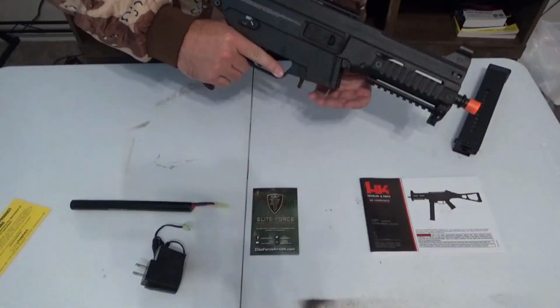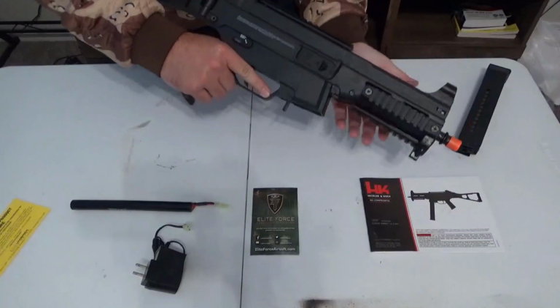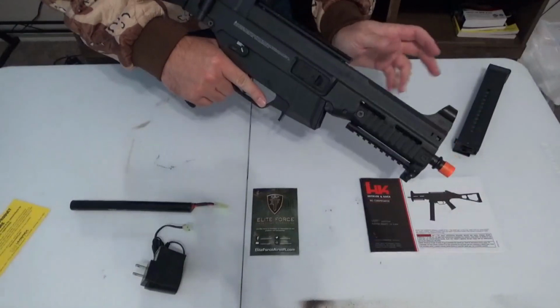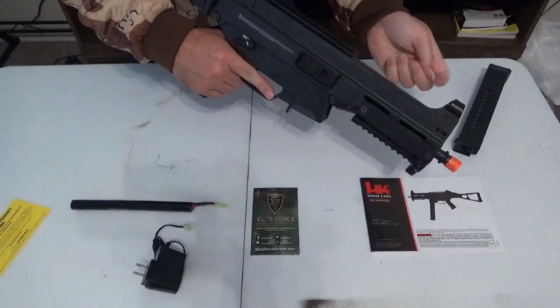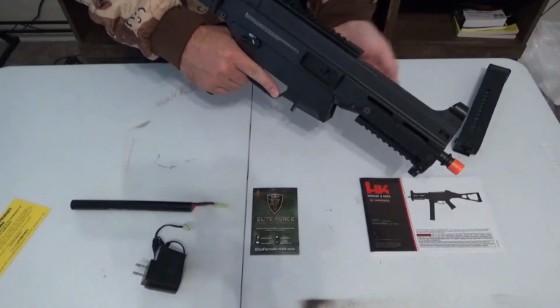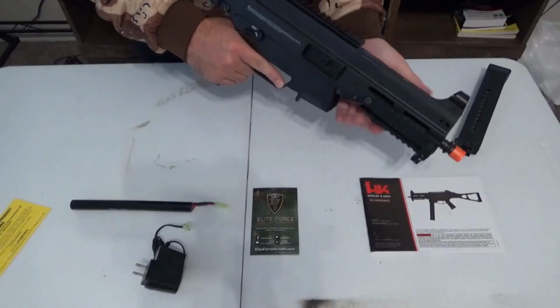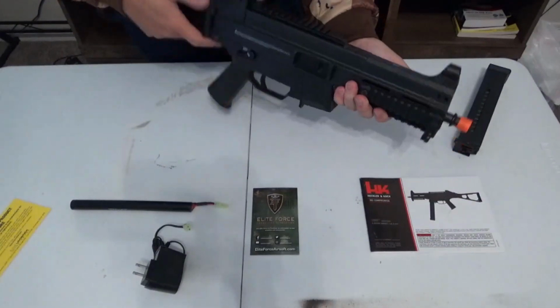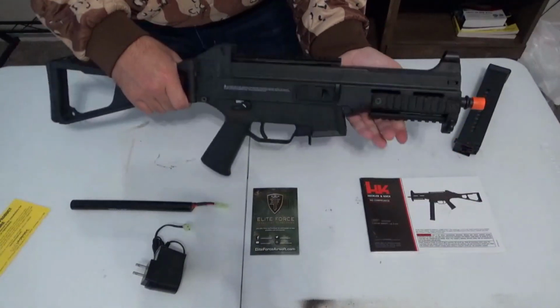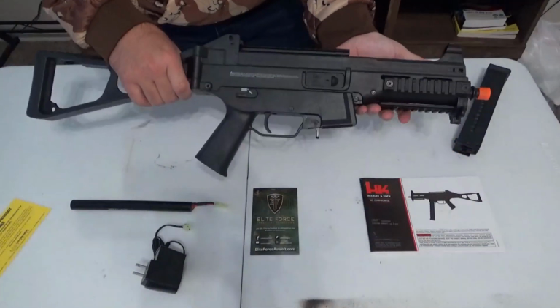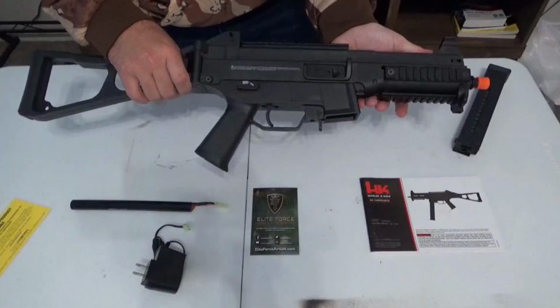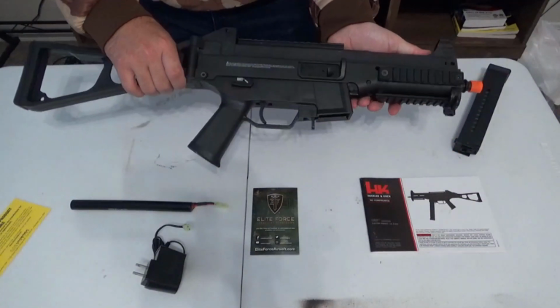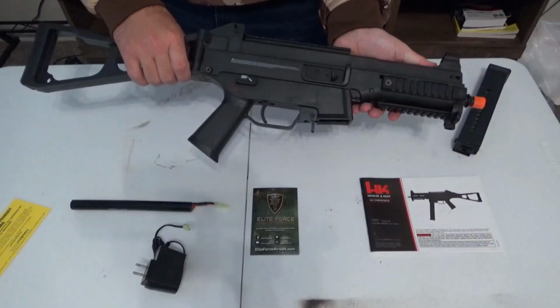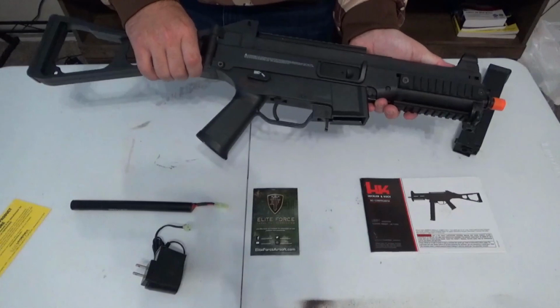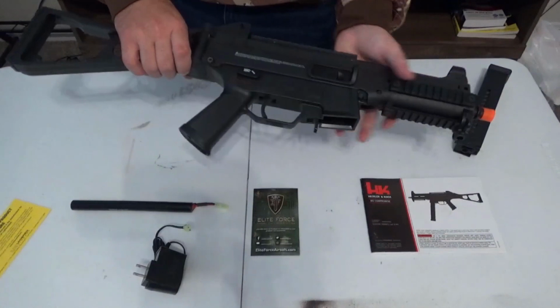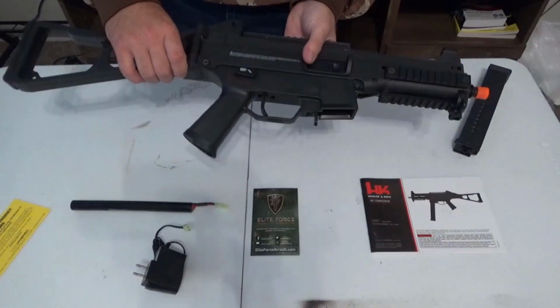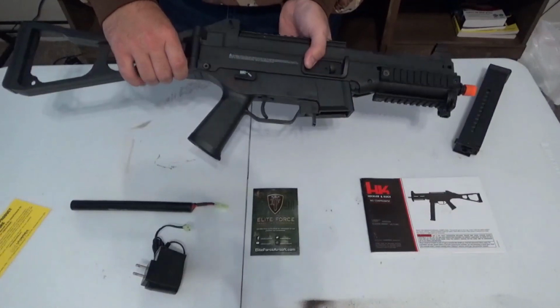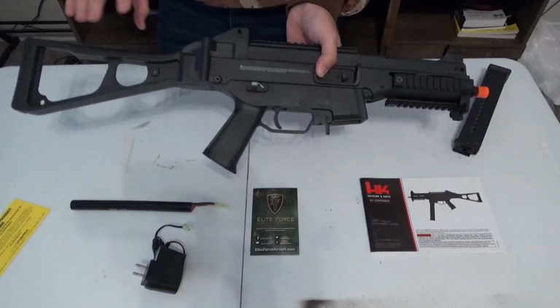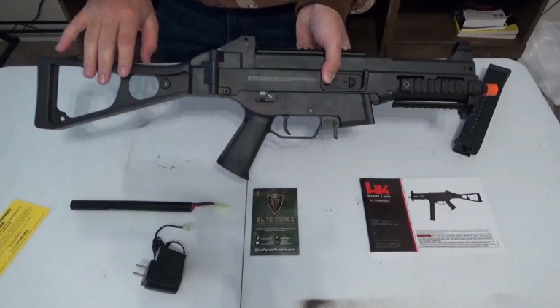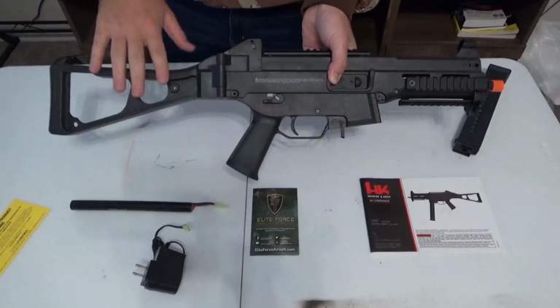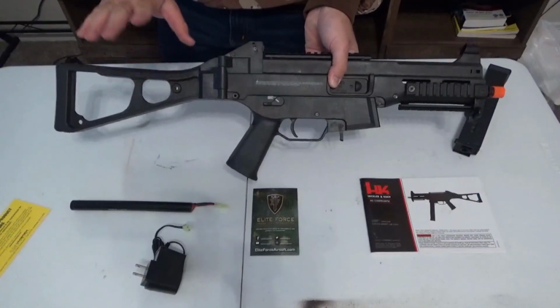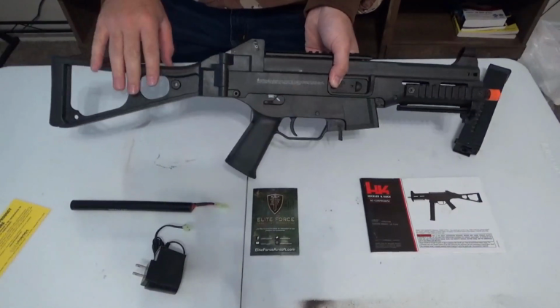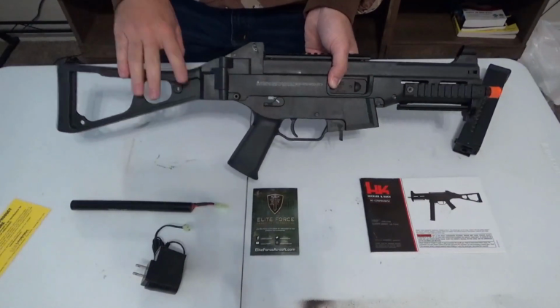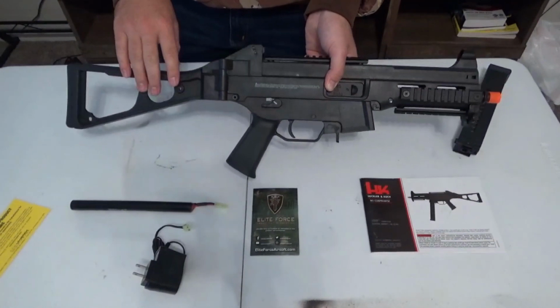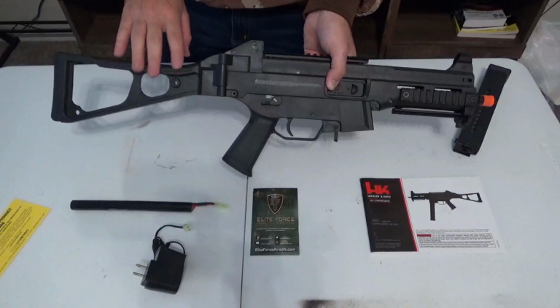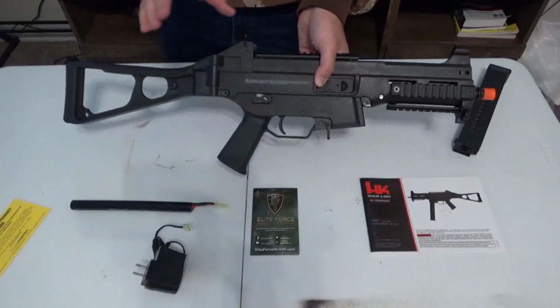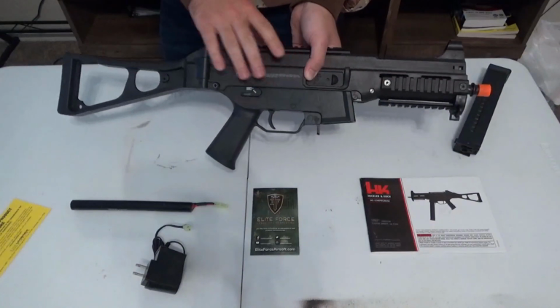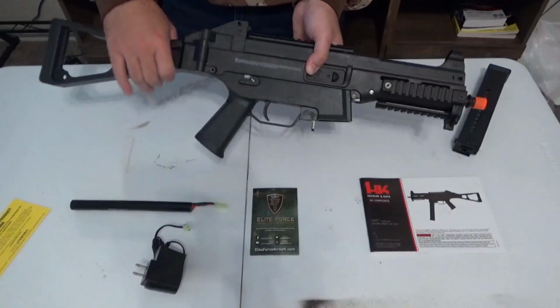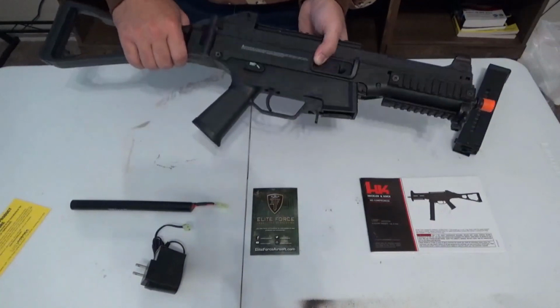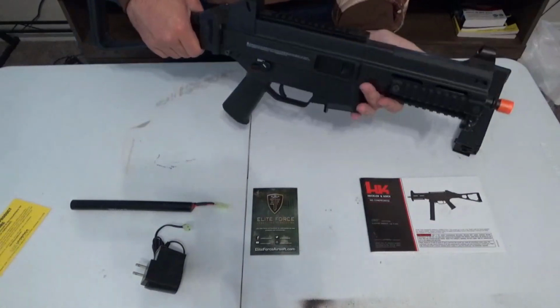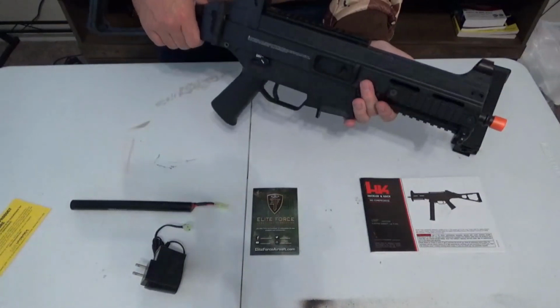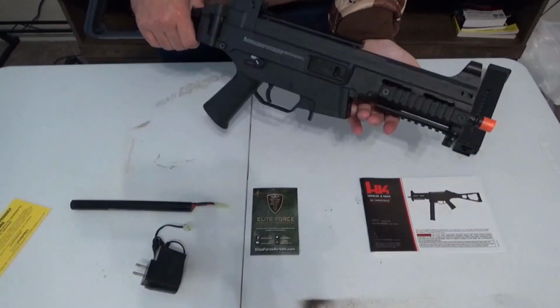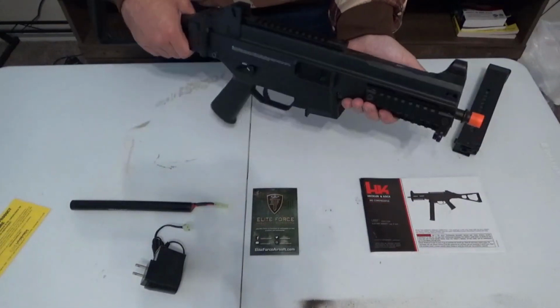On Amazon.com, you should search Elite Force HK UMP45. Tomorrow I am going airsofting, so hopefully I will bring this to give it a try.